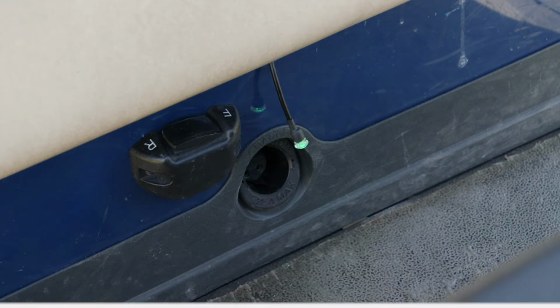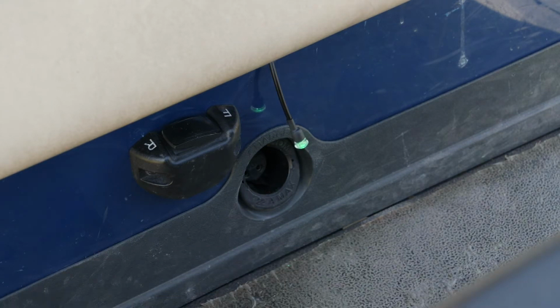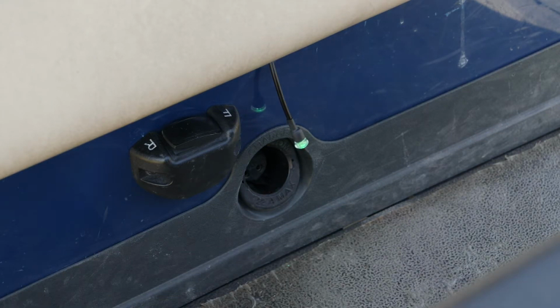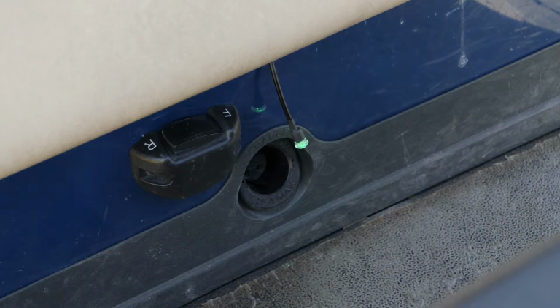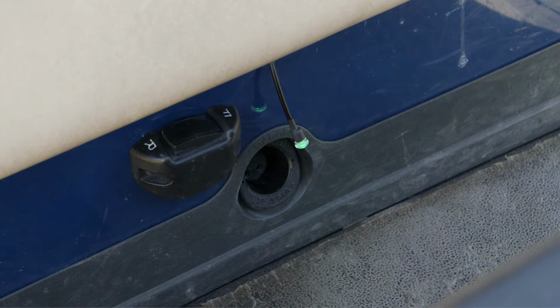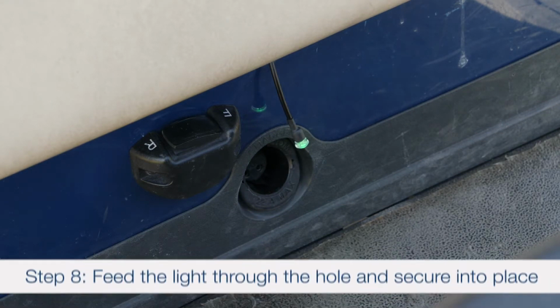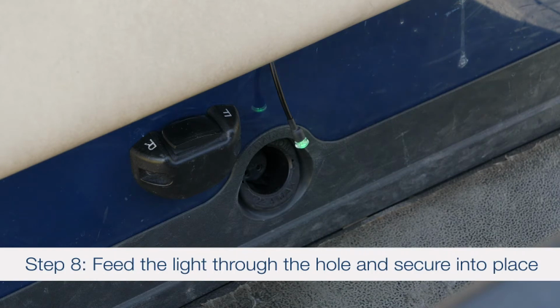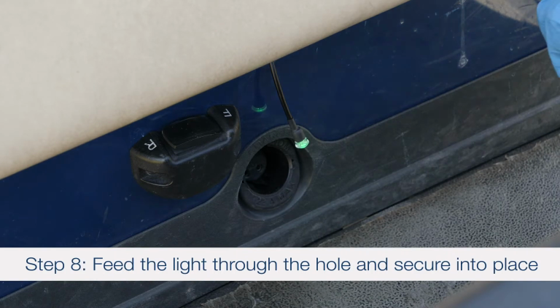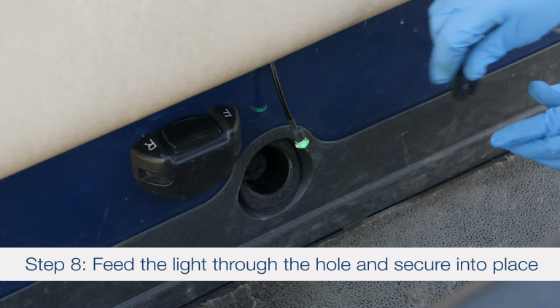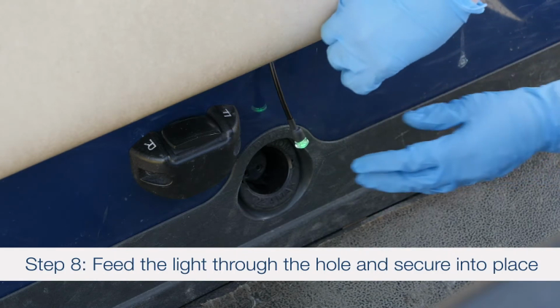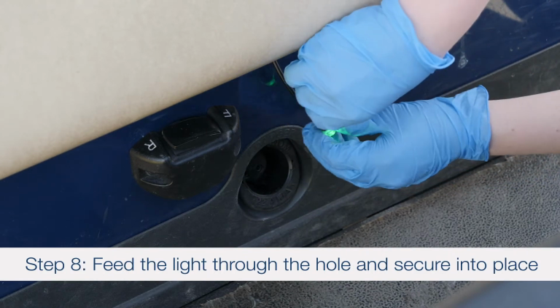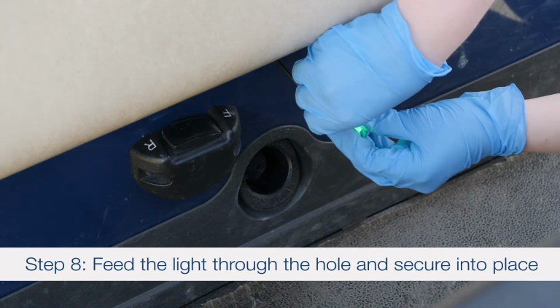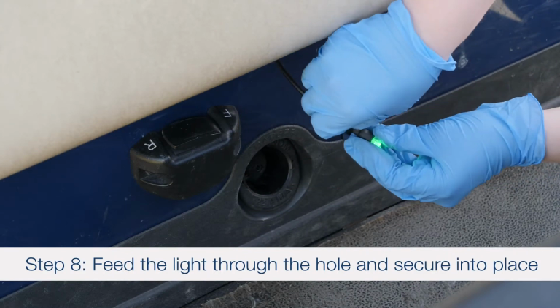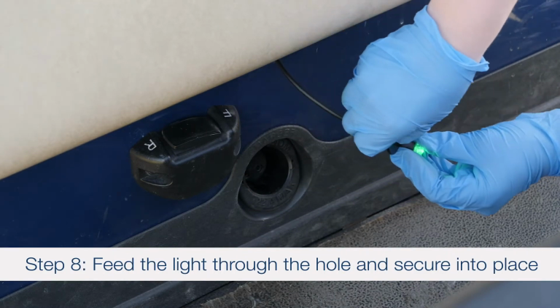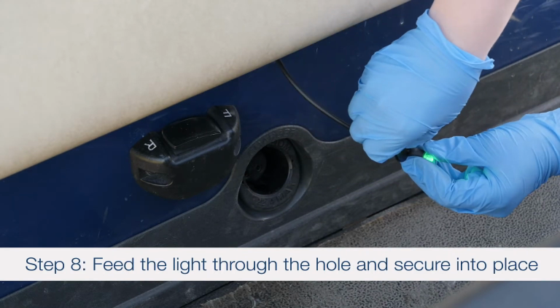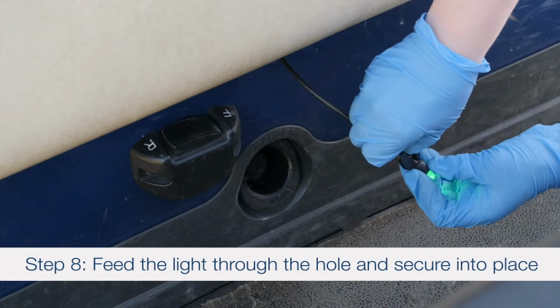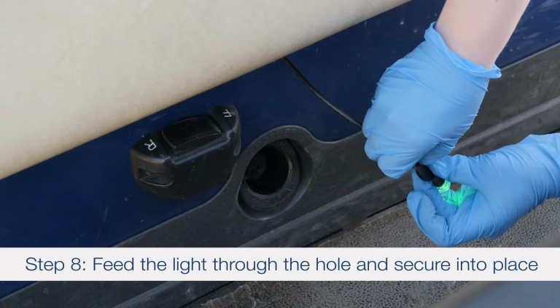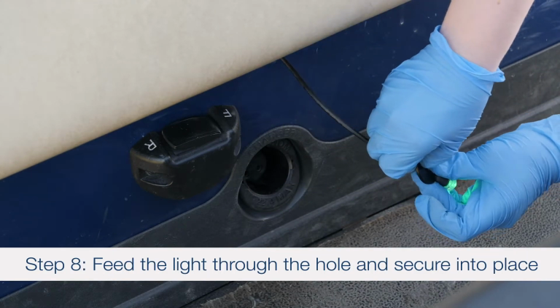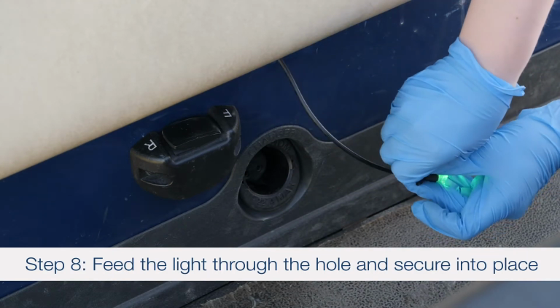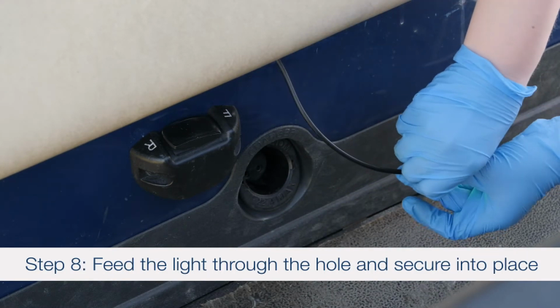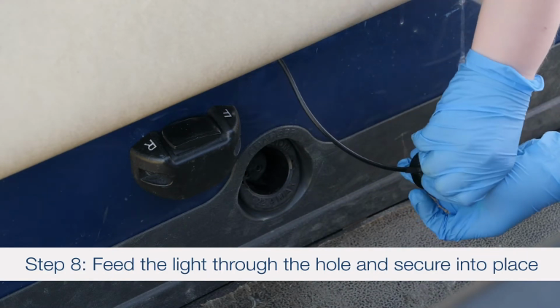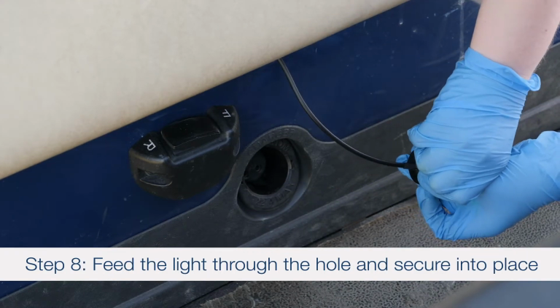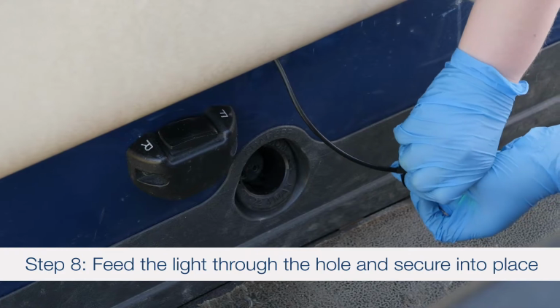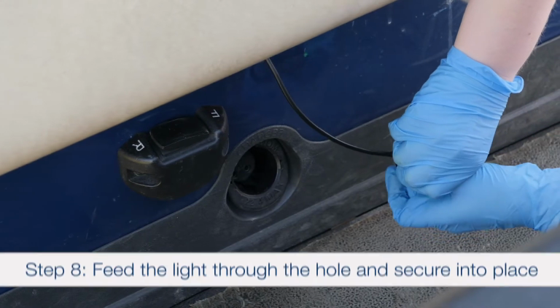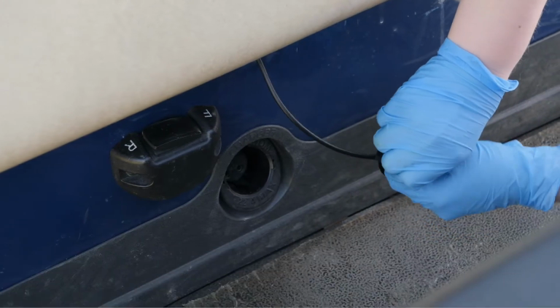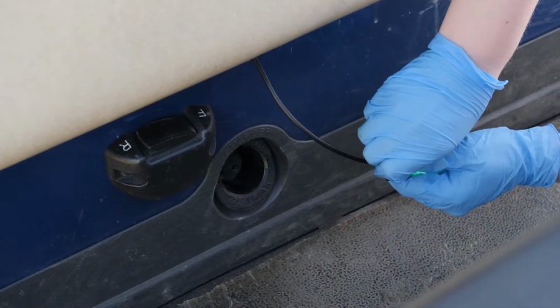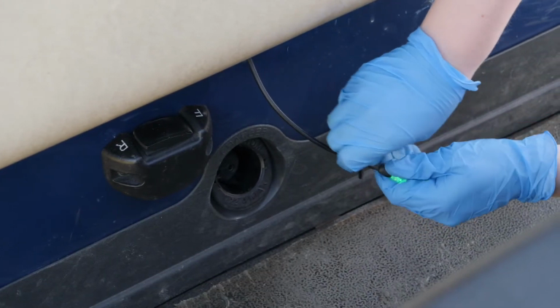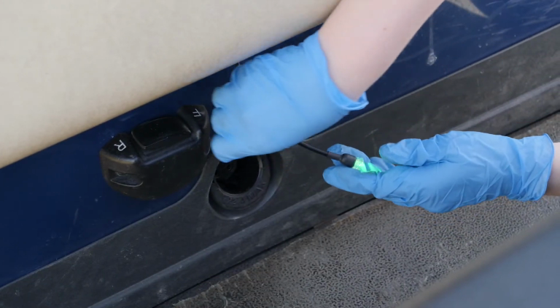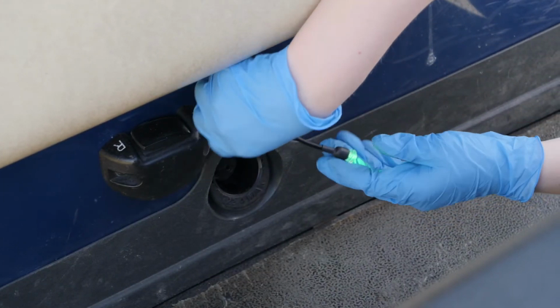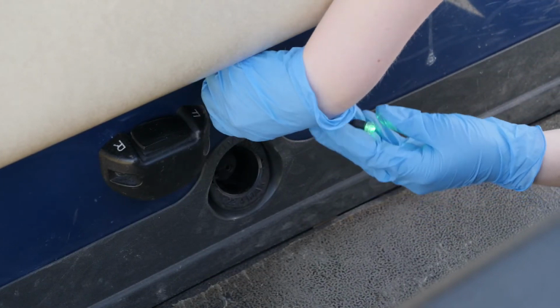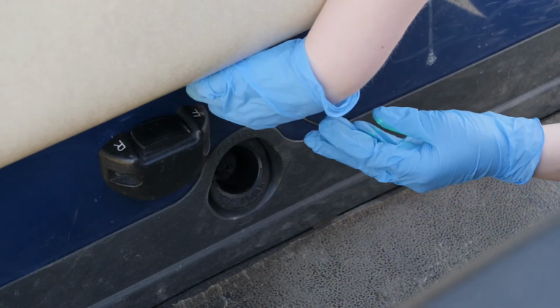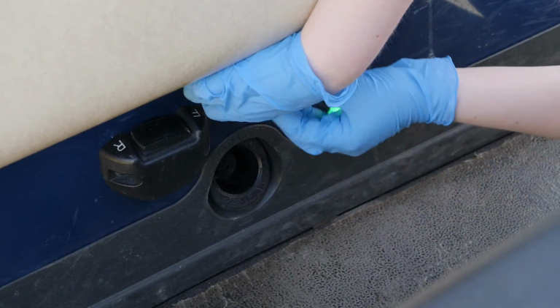Step 8: Feed the light through the hole and through the slot in the mounting plate. Snap the light into the plate, remove the adhesive backing, and secure into place.